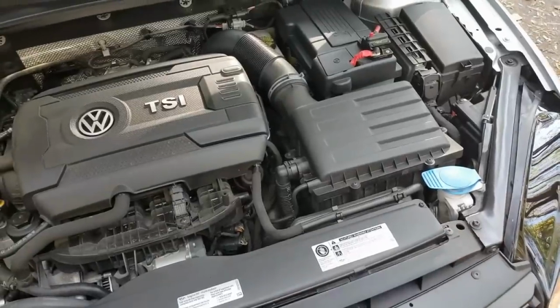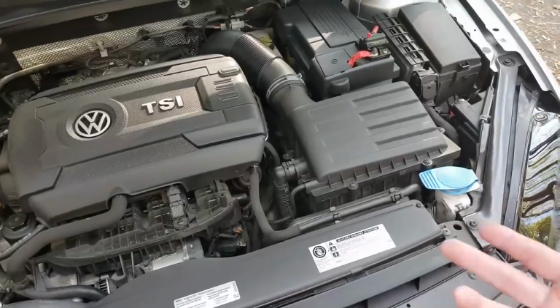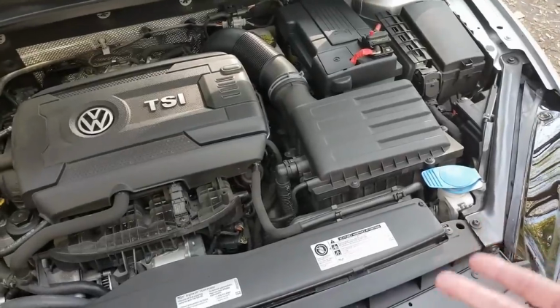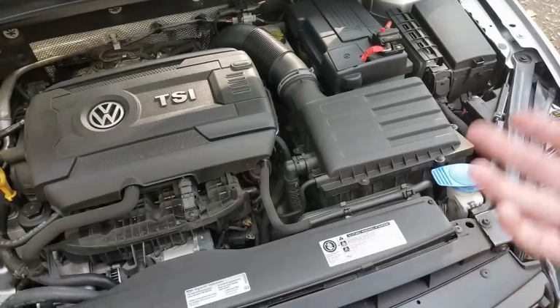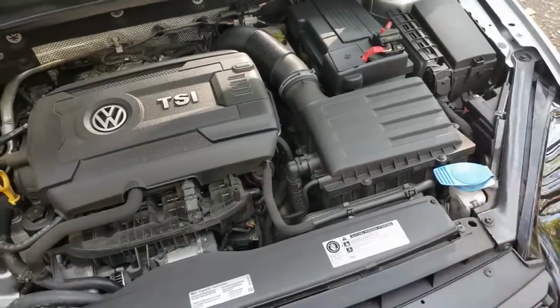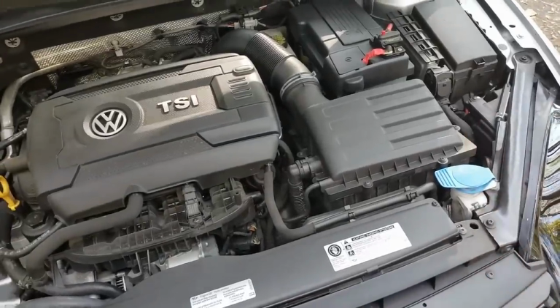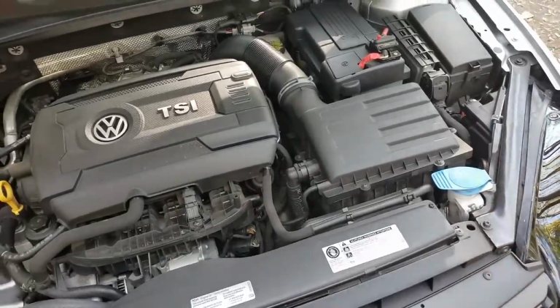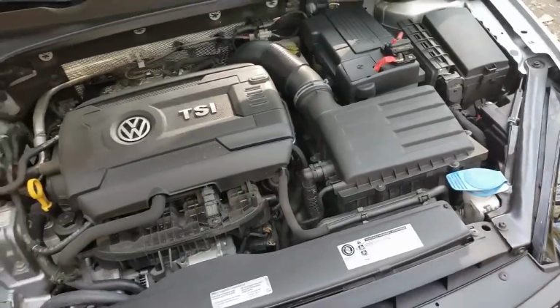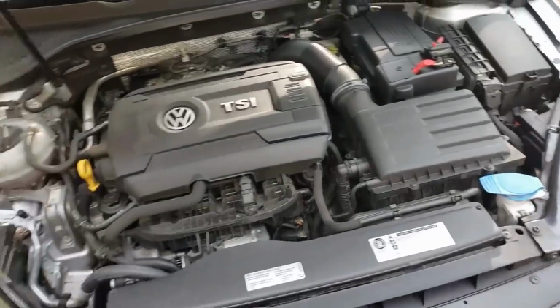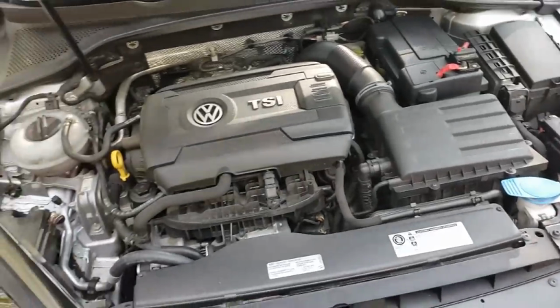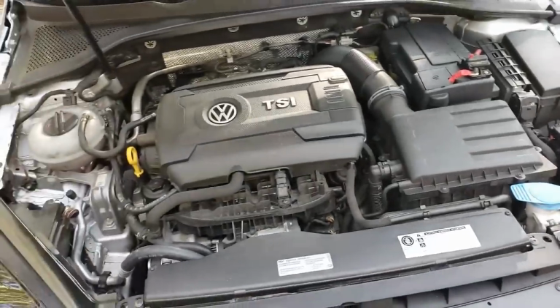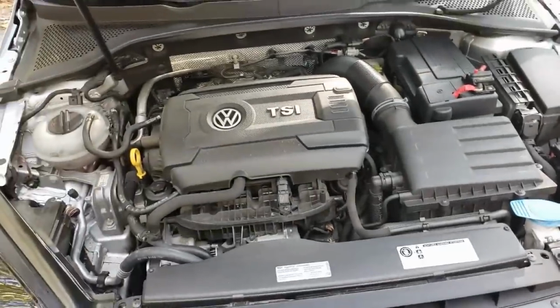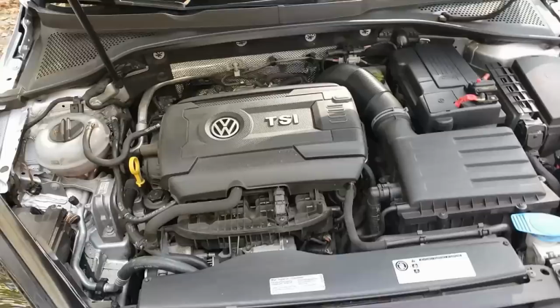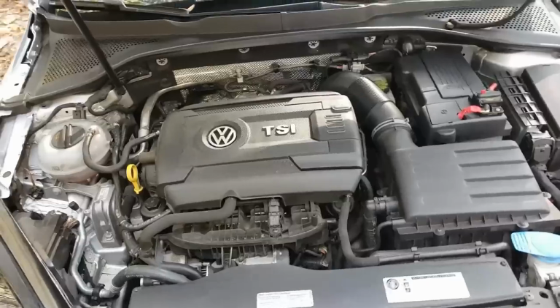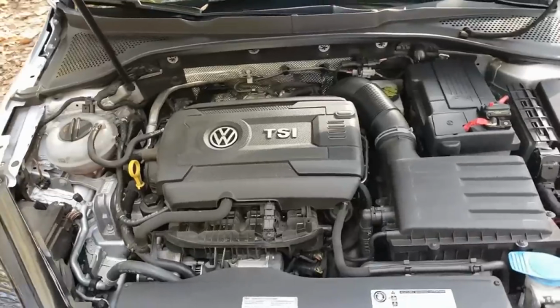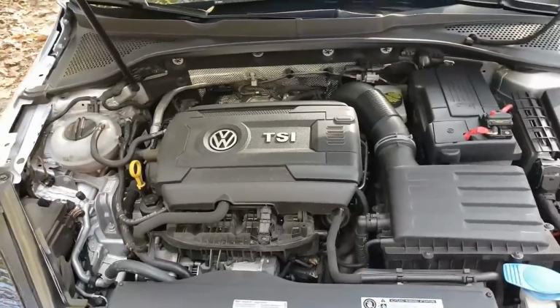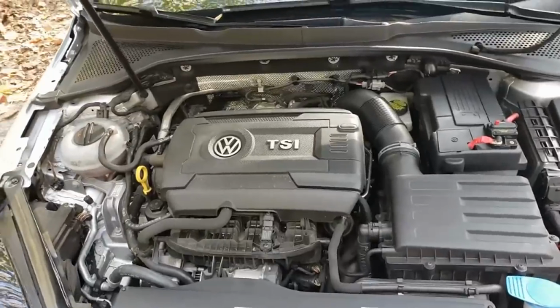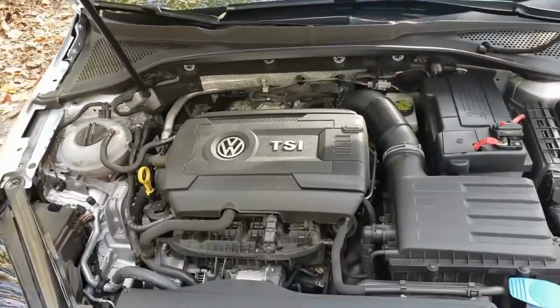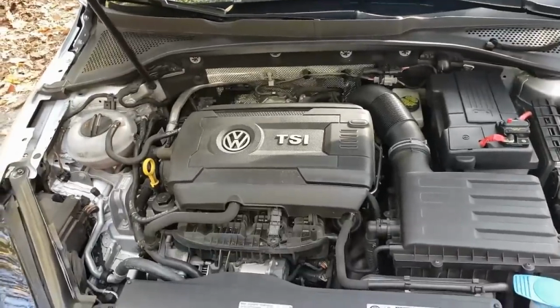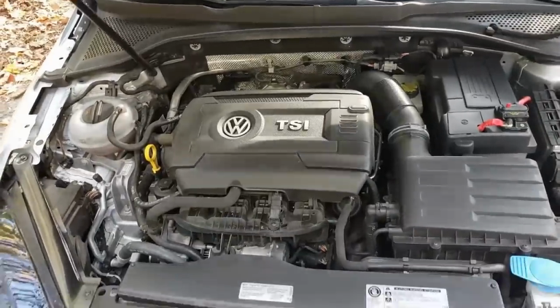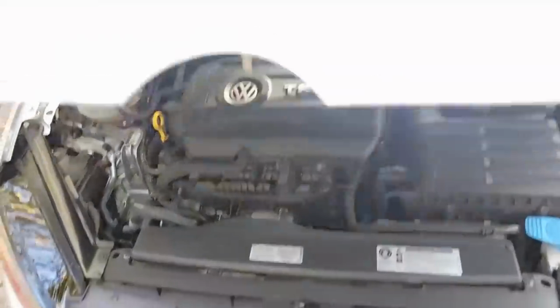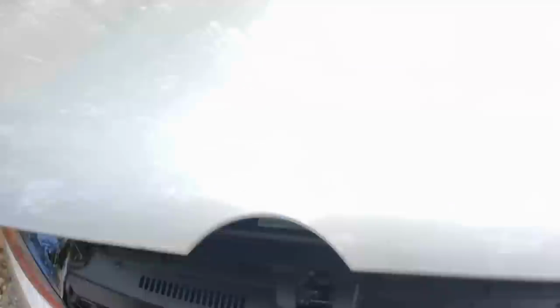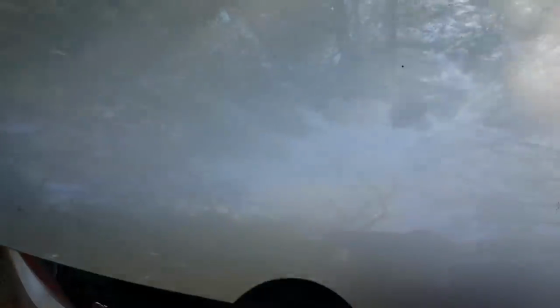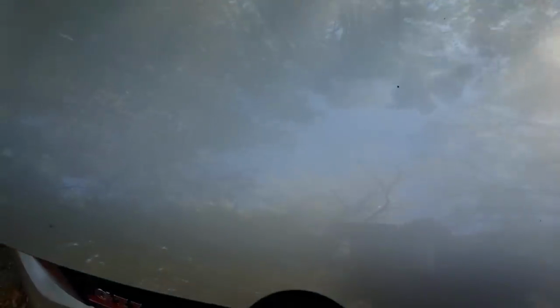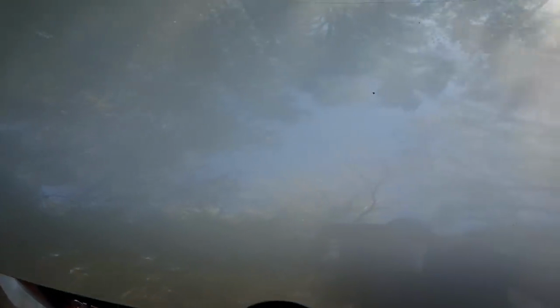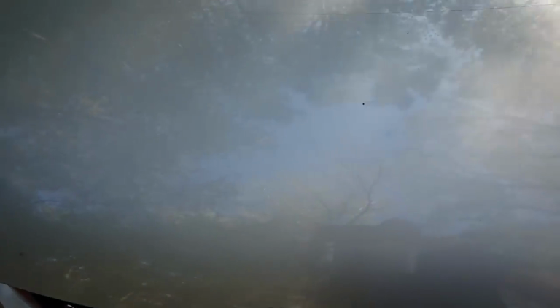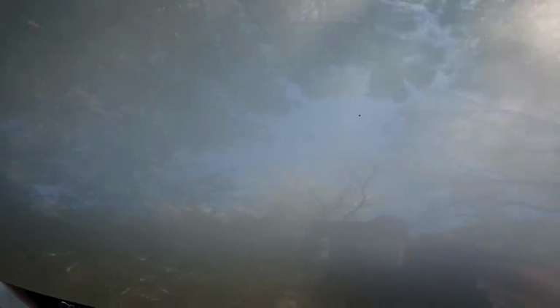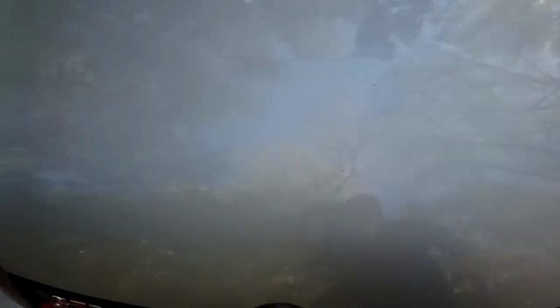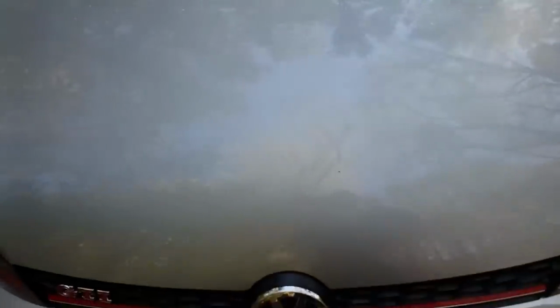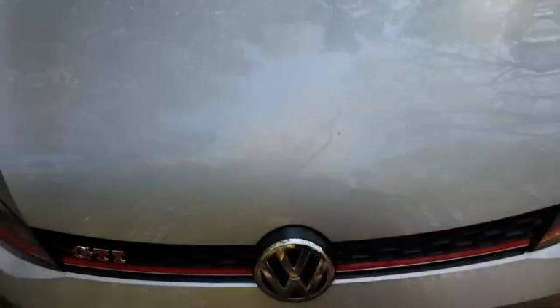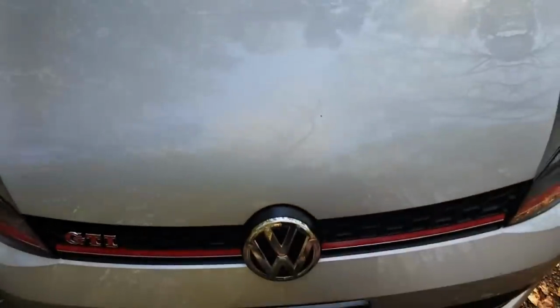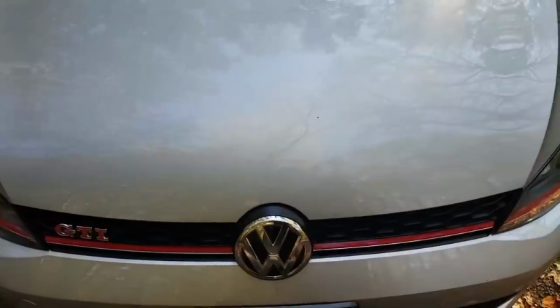I'm Stage 2 now and the car seems to breathe fine — still on the factory intake with the snow screen removed.